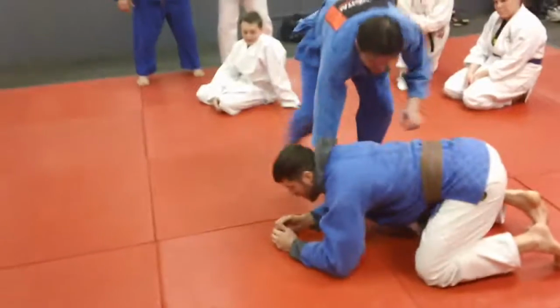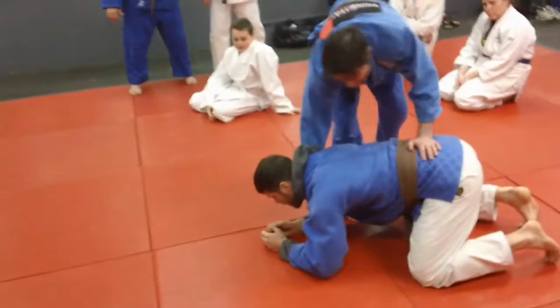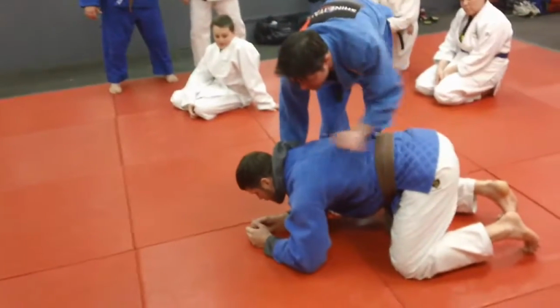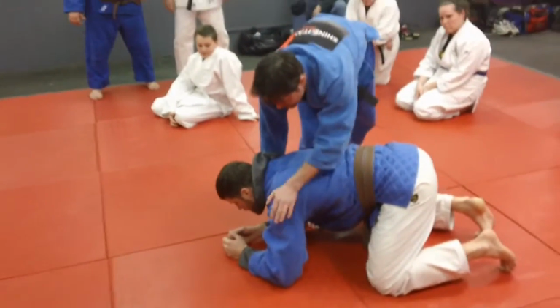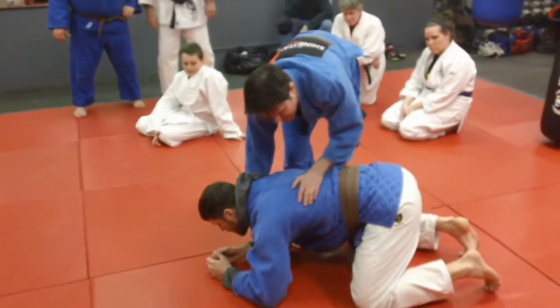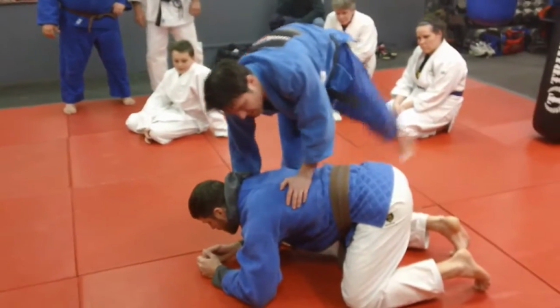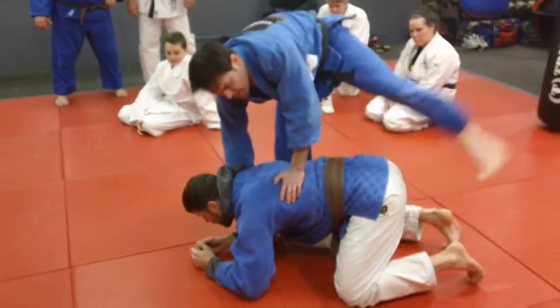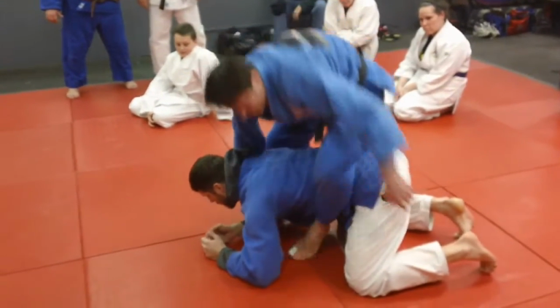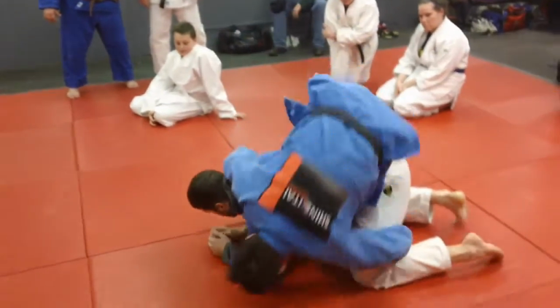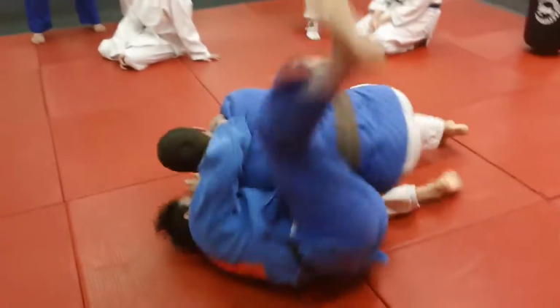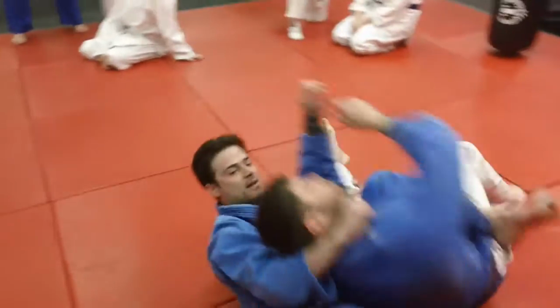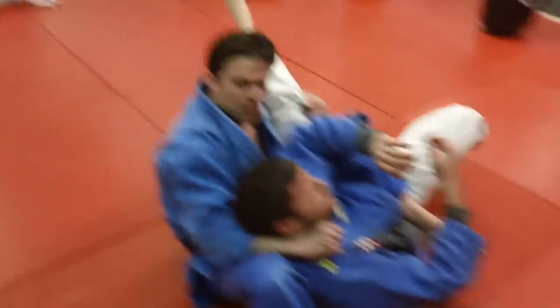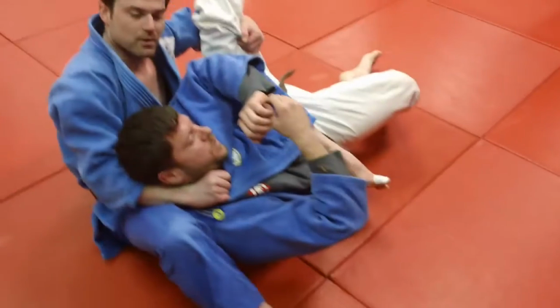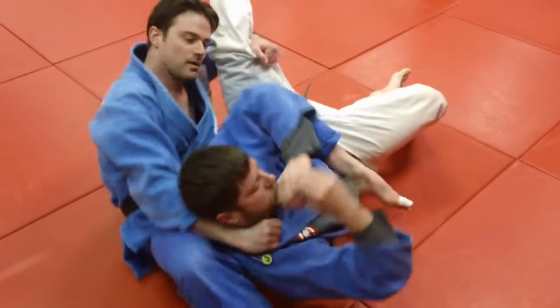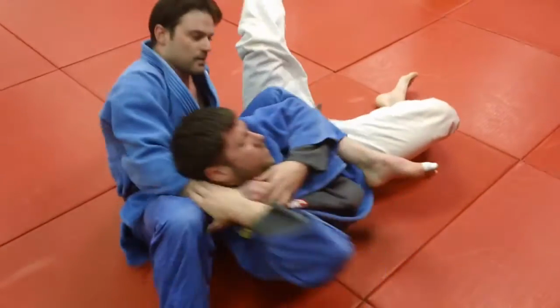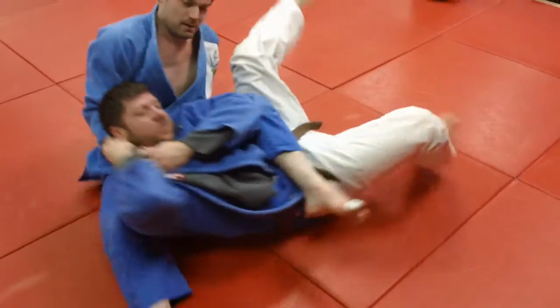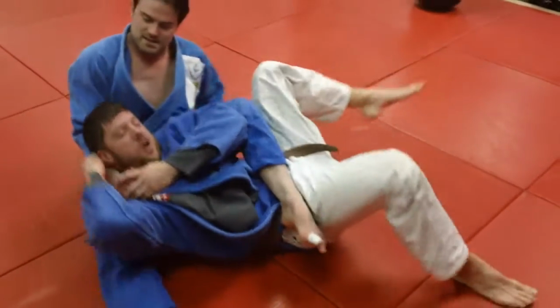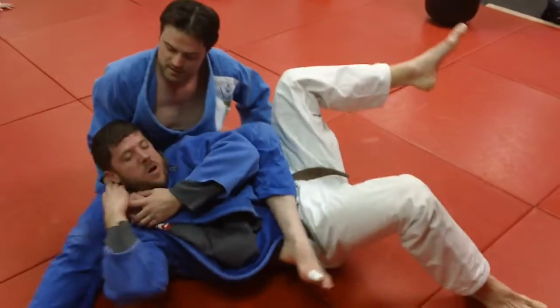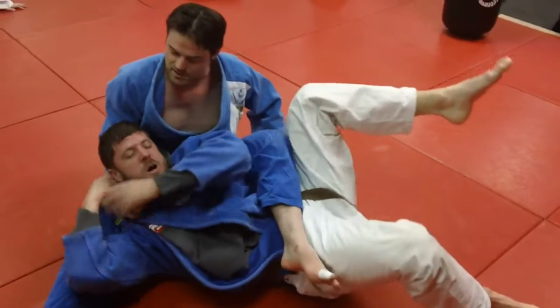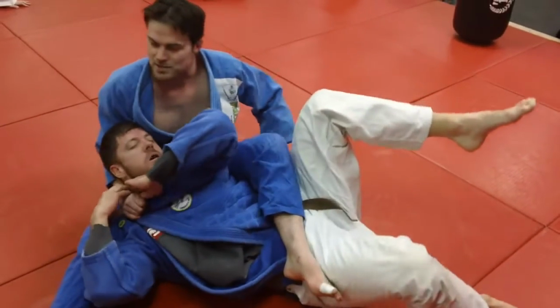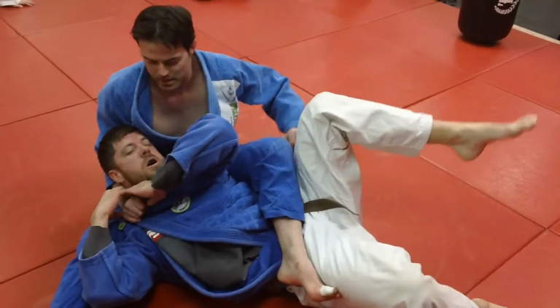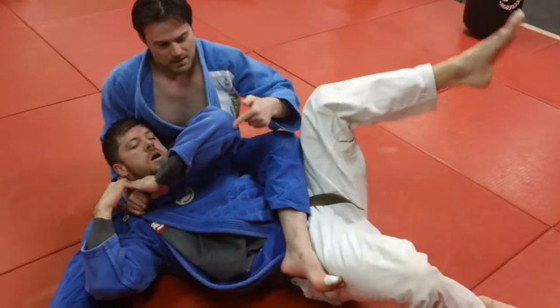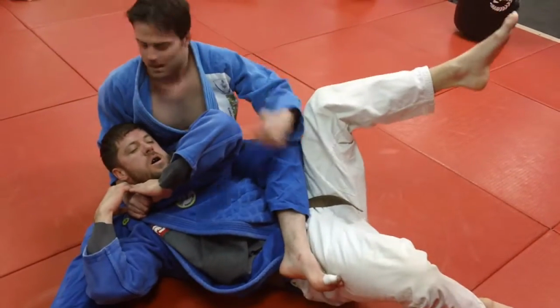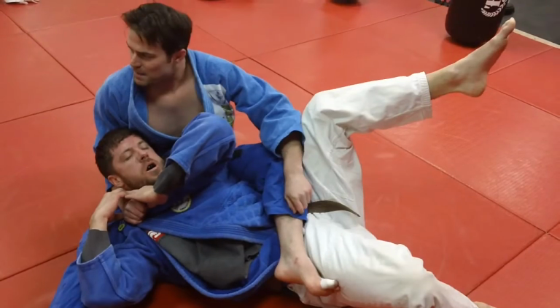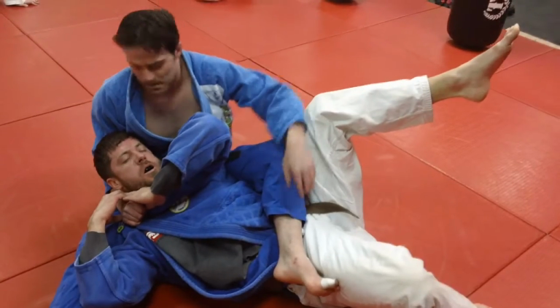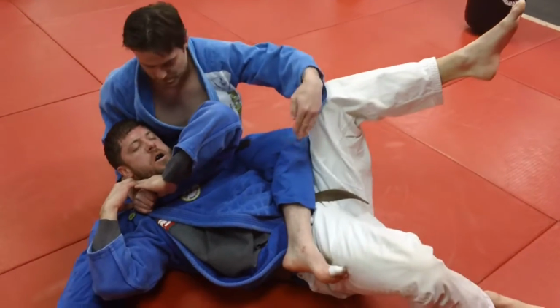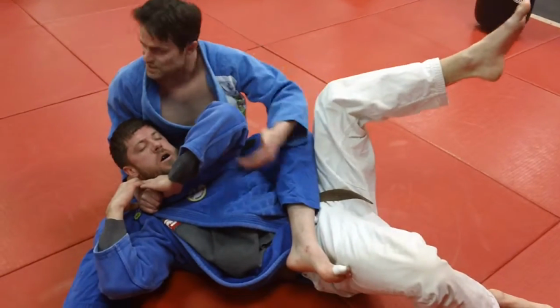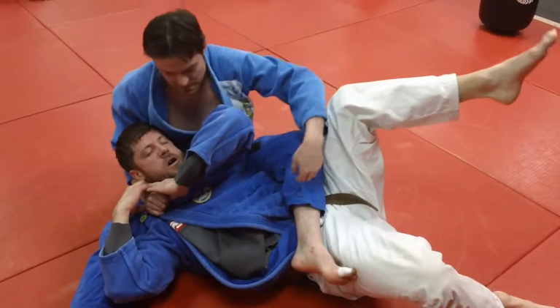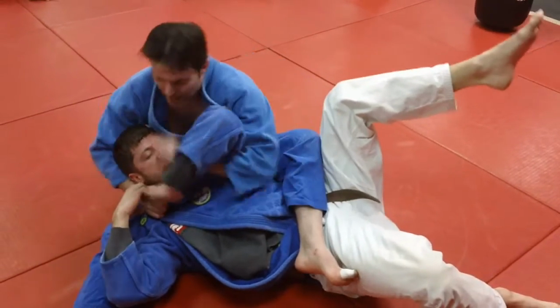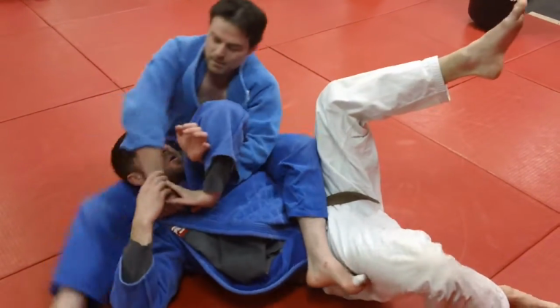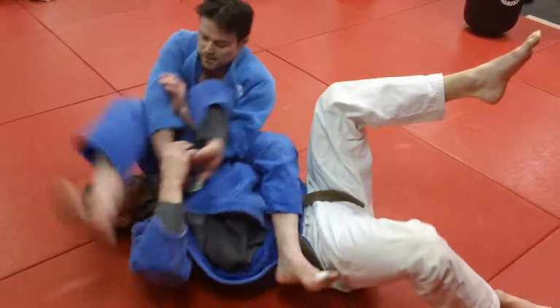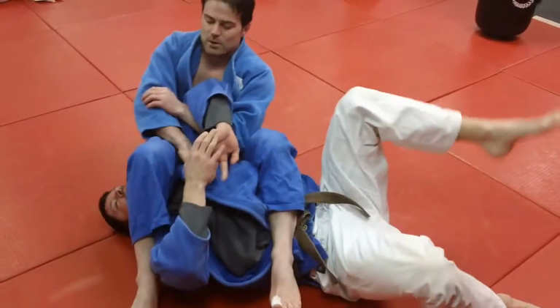By not even attacking that arm yet, step through, grab the leg, and roll him over. And when he starts trying to block the choke, his elbow pops up, so he's just giving it to you. Foot over.